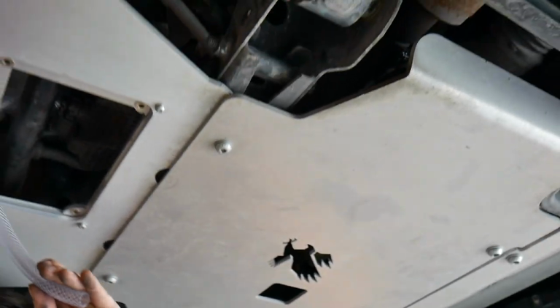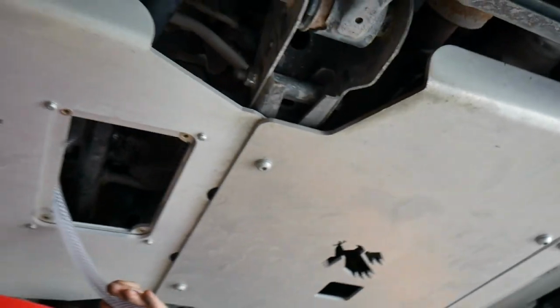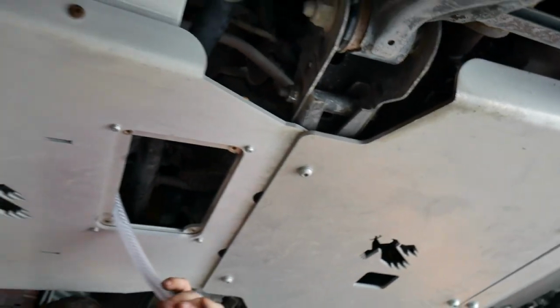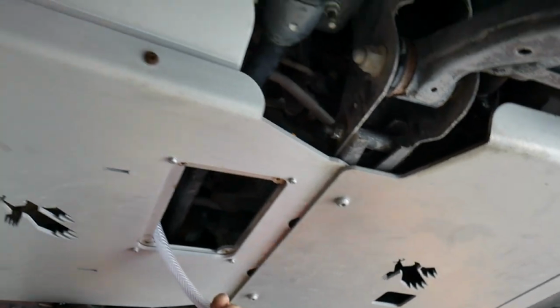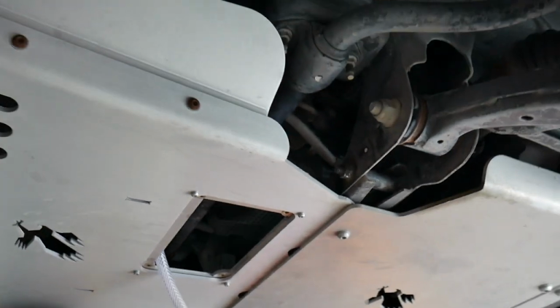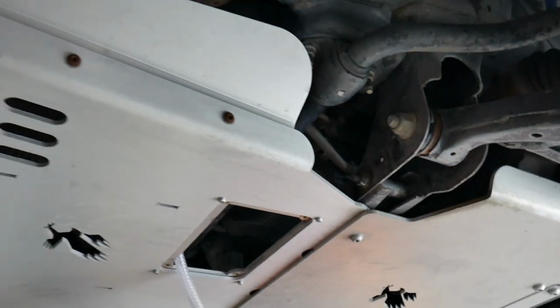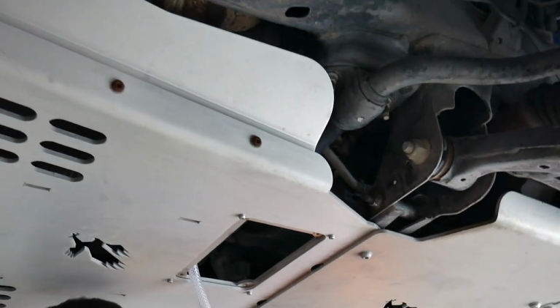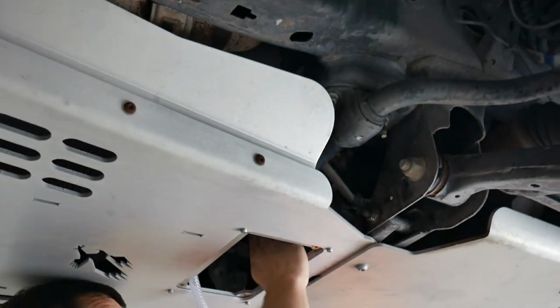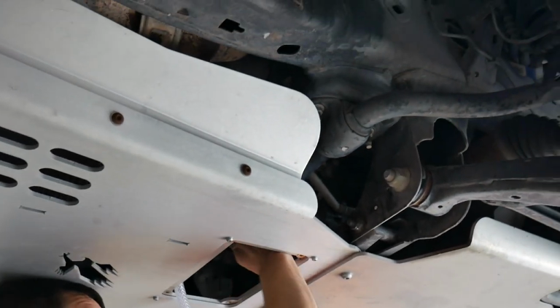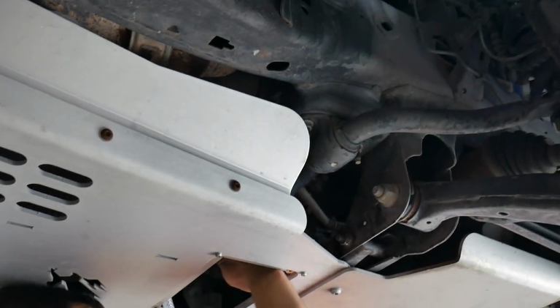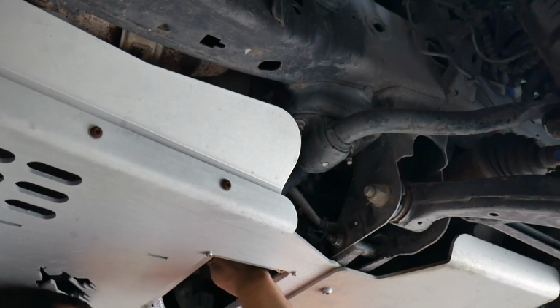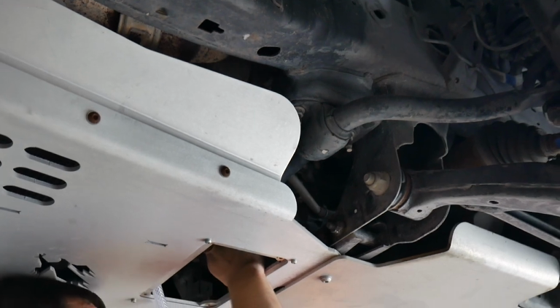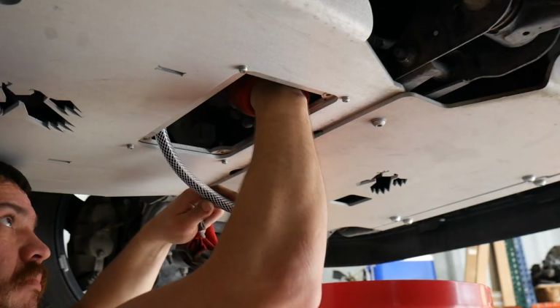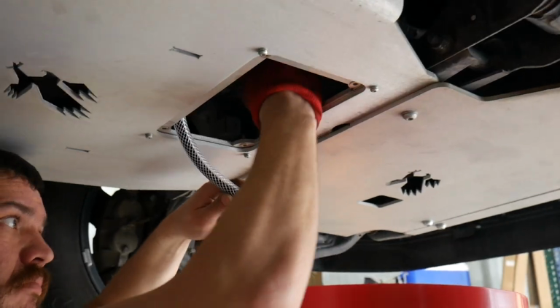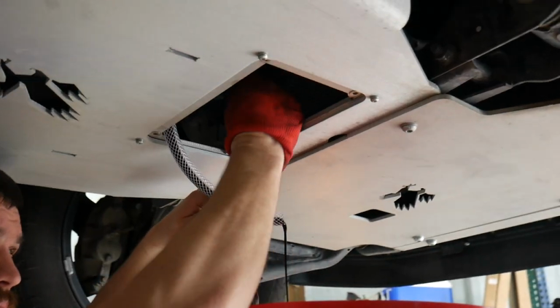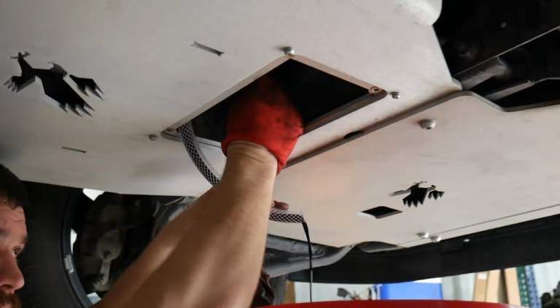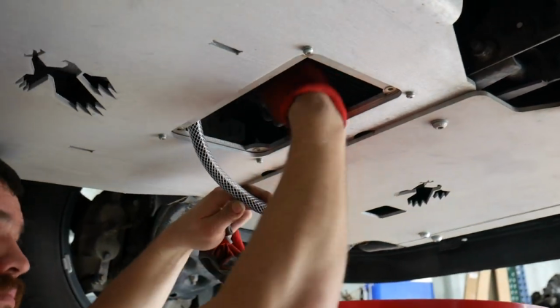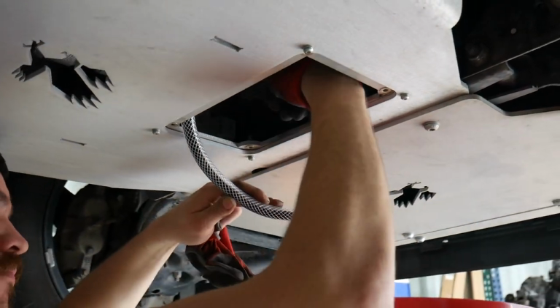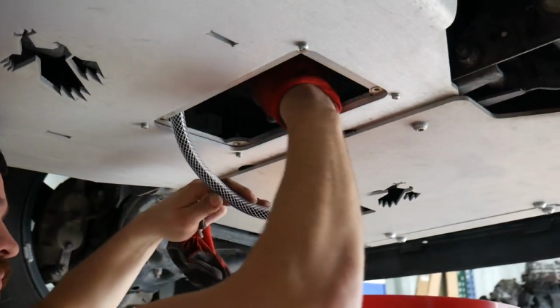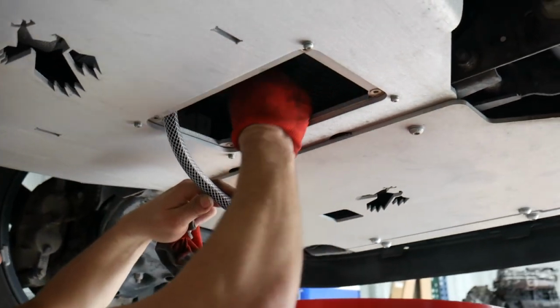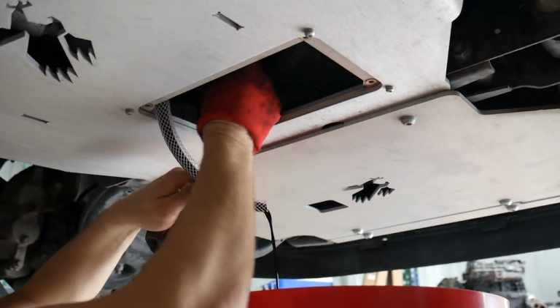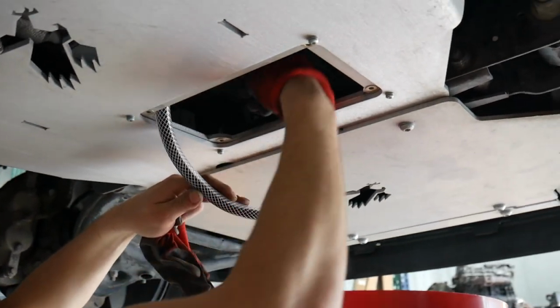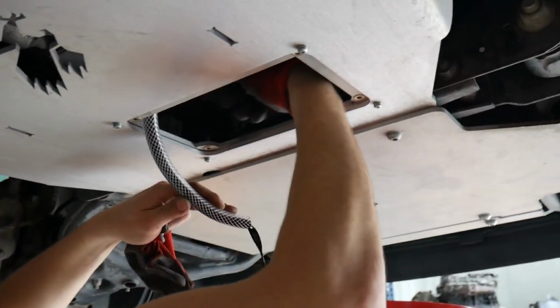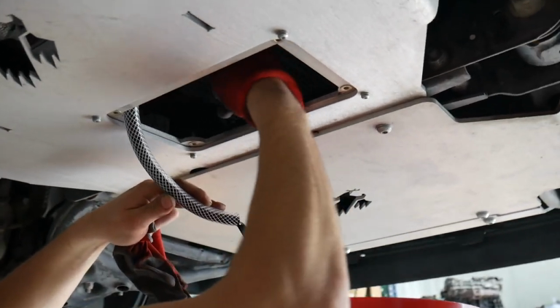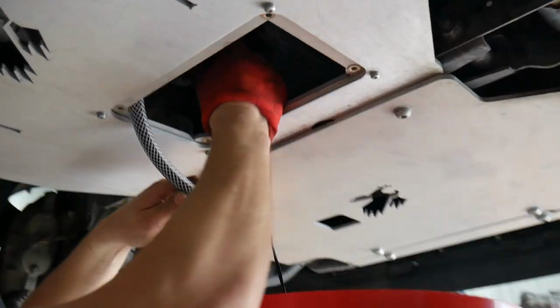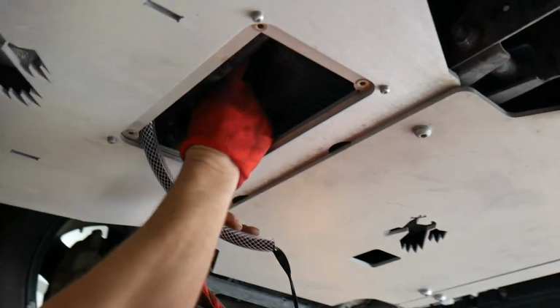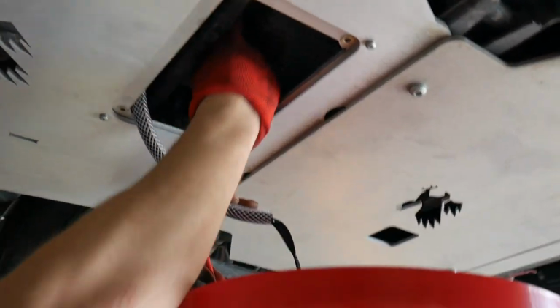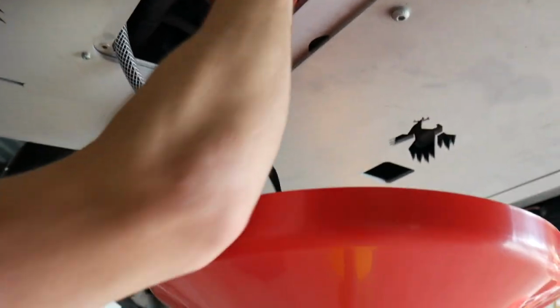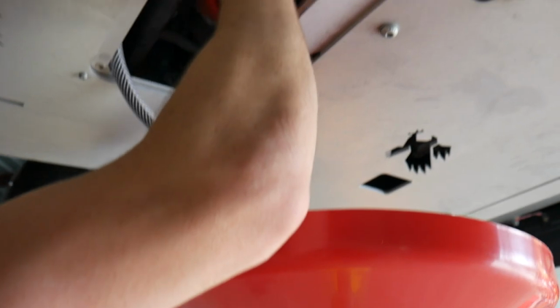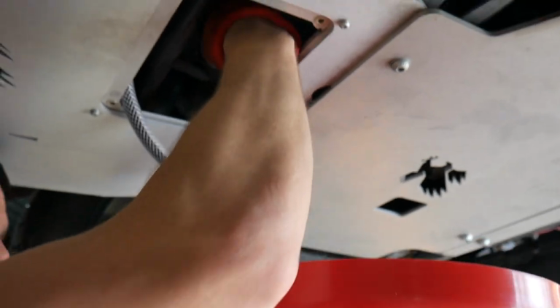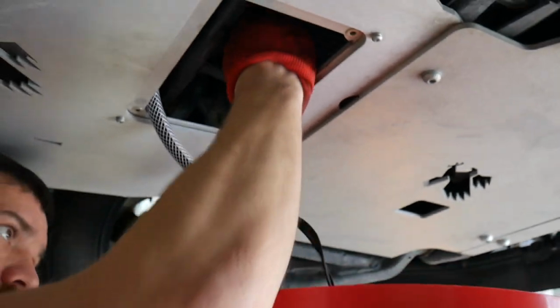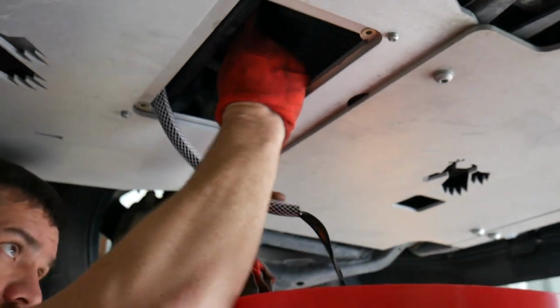Once you feel like you have that valve attached nice and tight, you can go ahead and open it up and let the oil flow out into your oil collection pan.